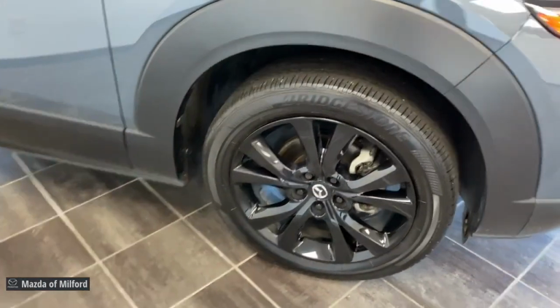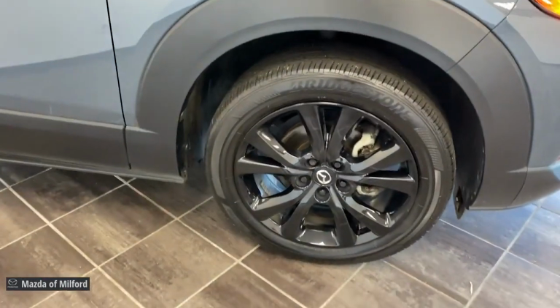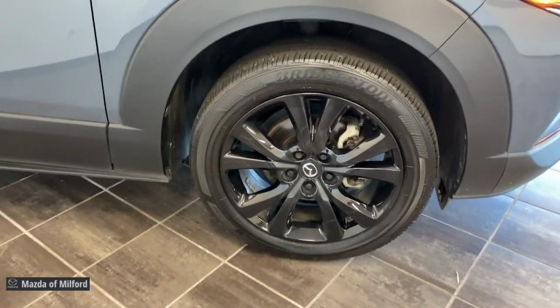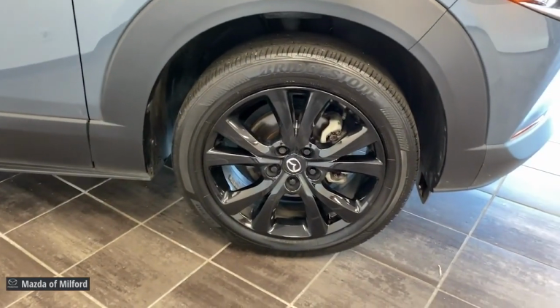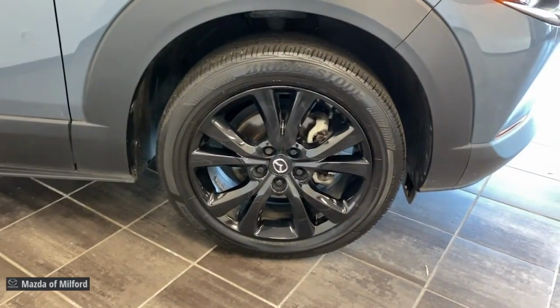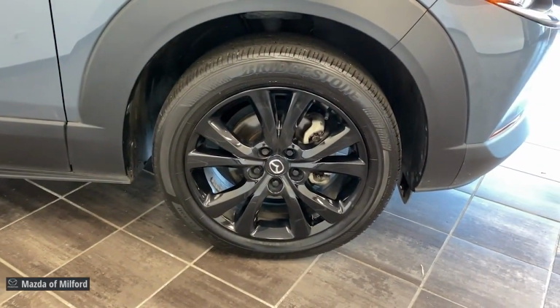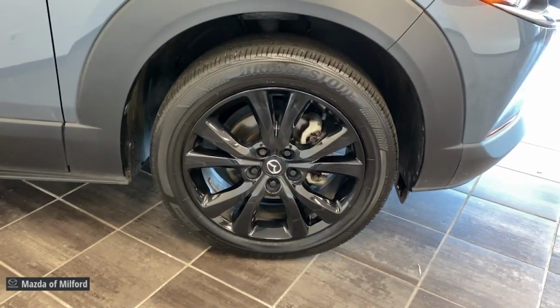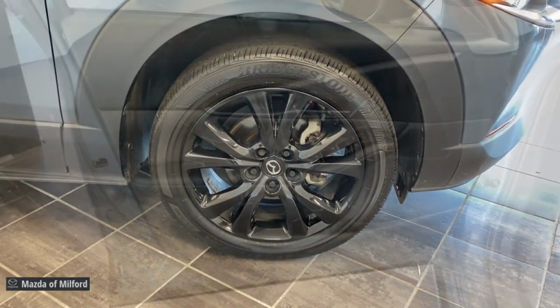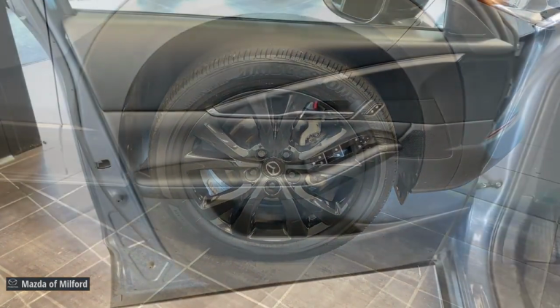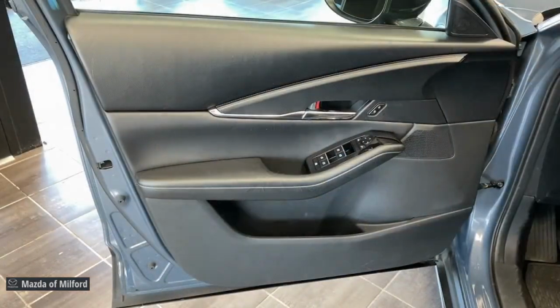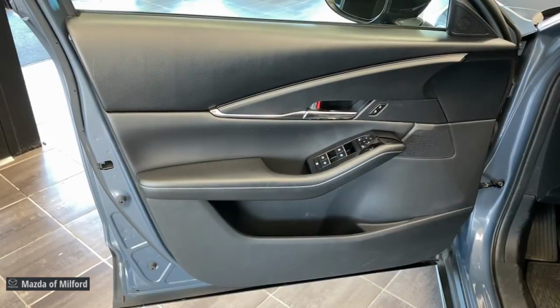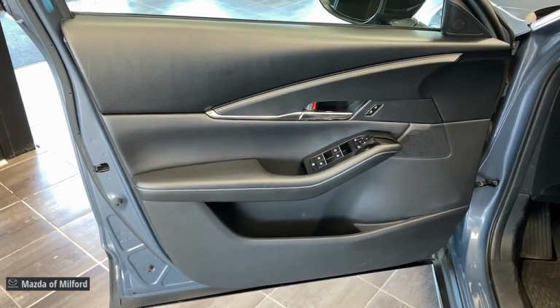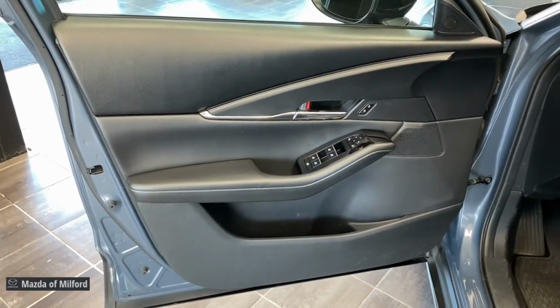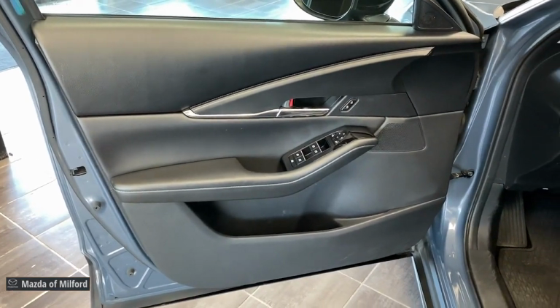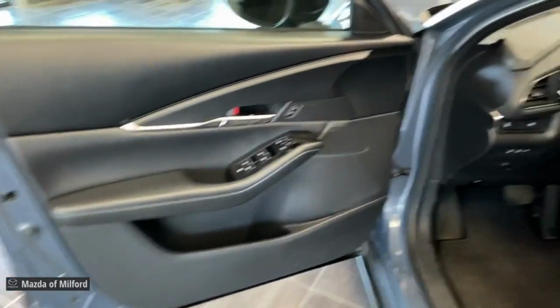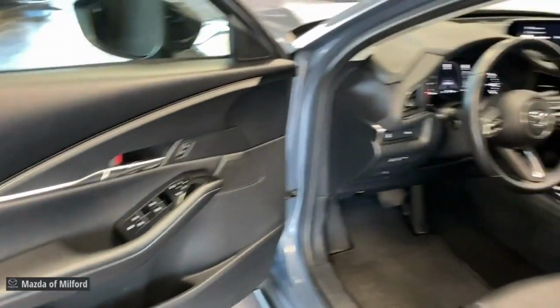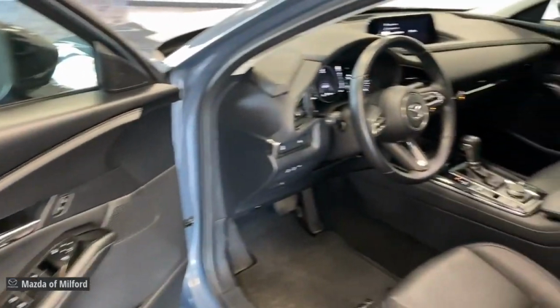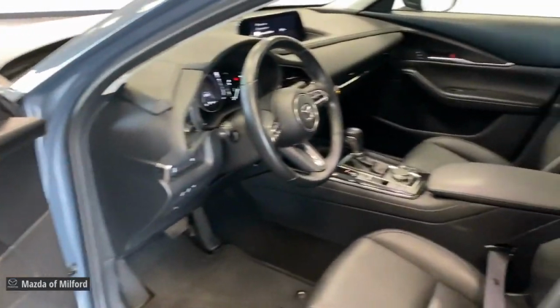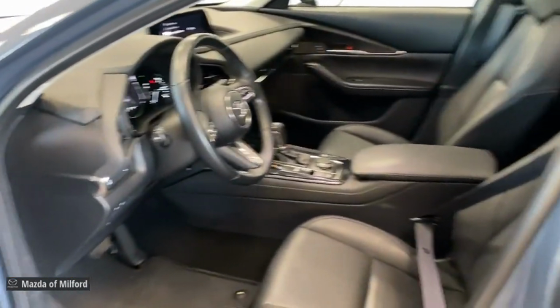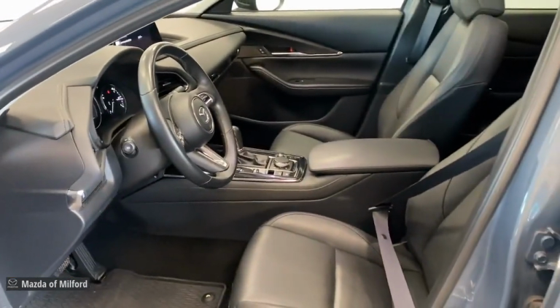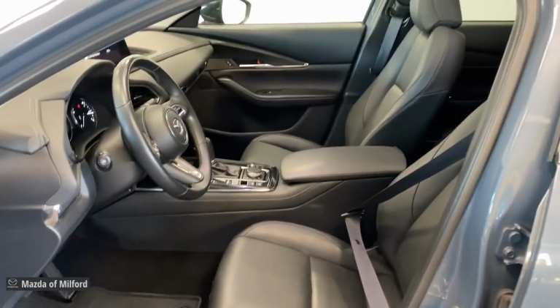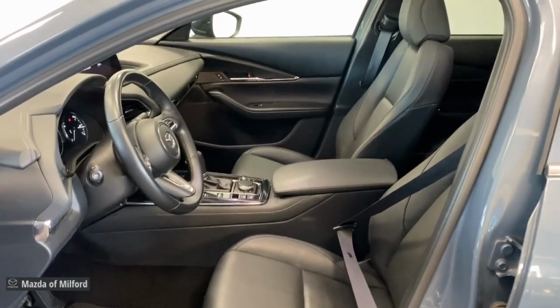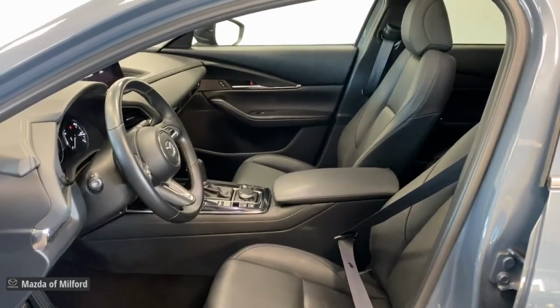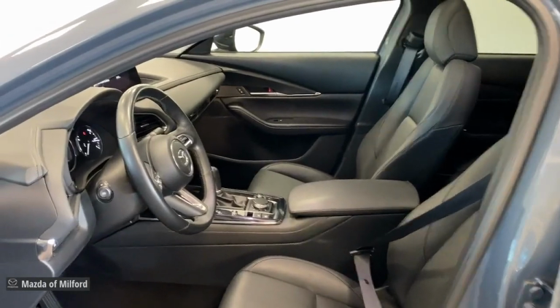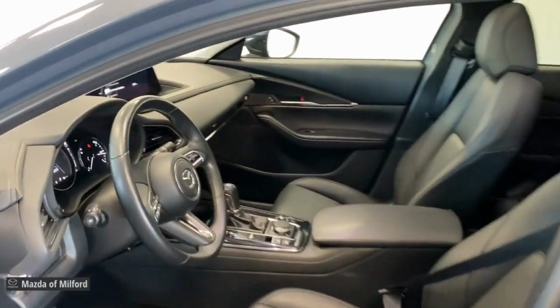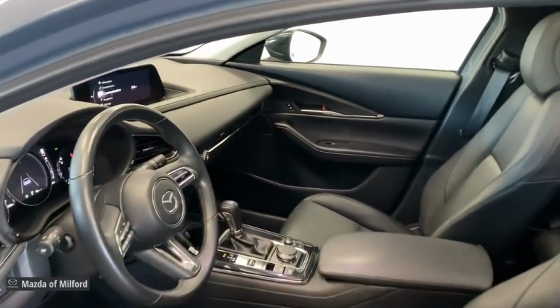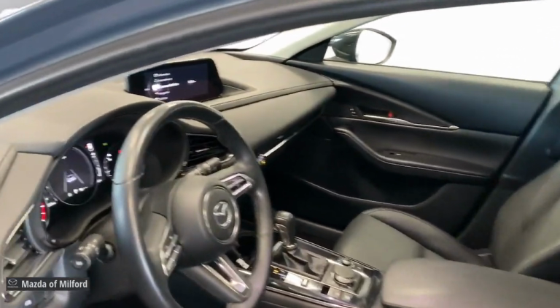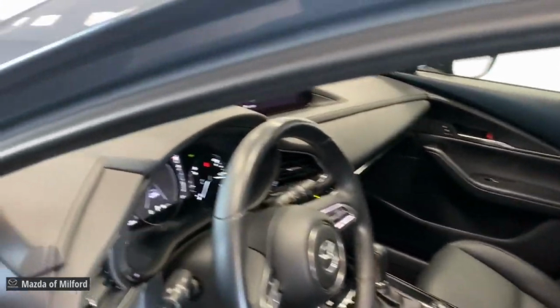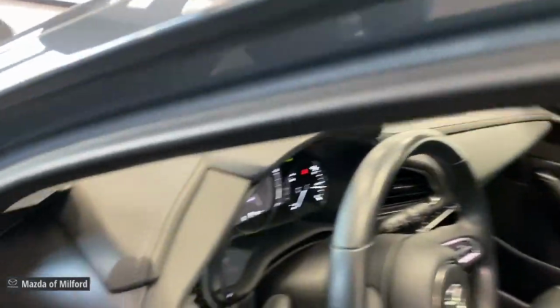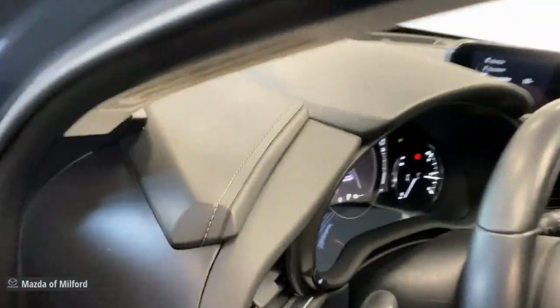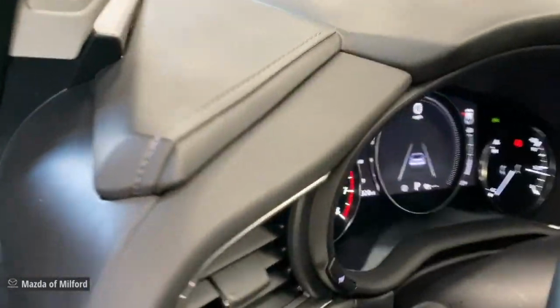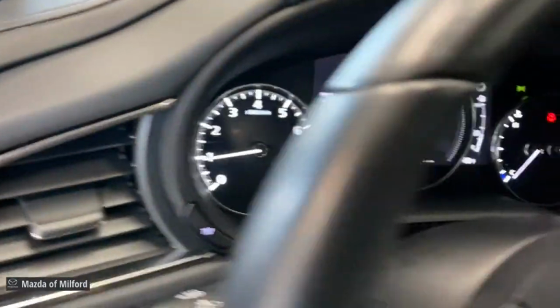This crossover offers more room than a subcompact and prioritizes design excellence, starting with its comfortable, quiet cabin and infotainment system. These are just some of the great options this vehicle comes with.